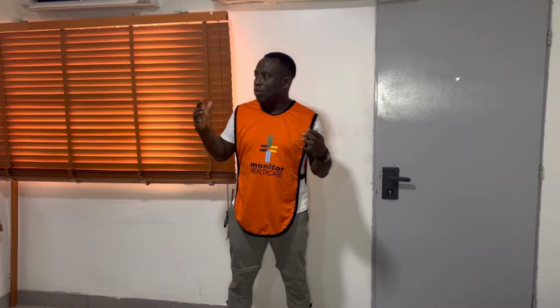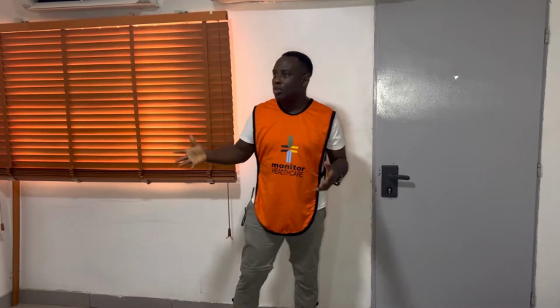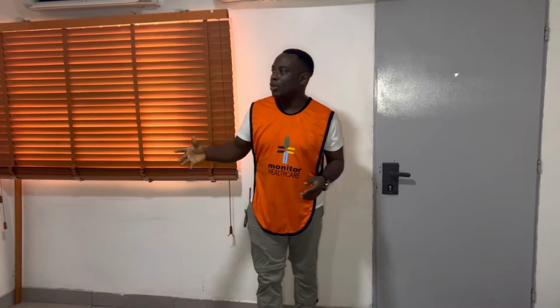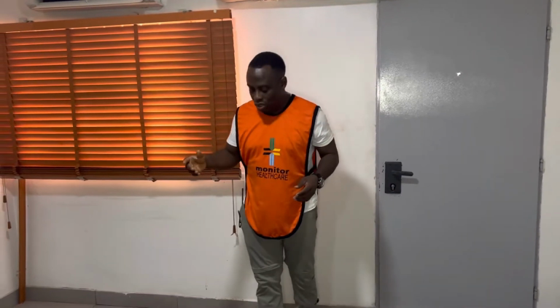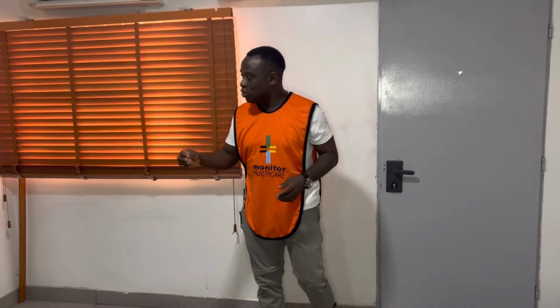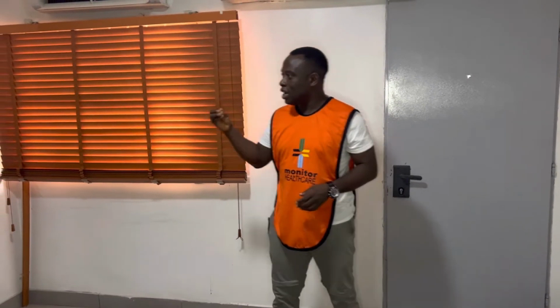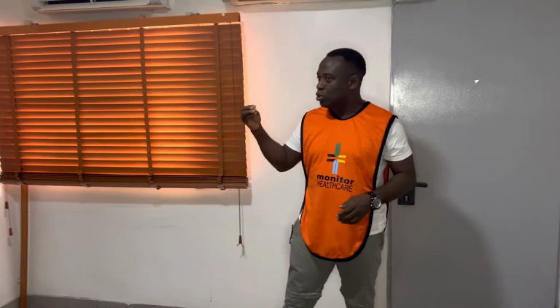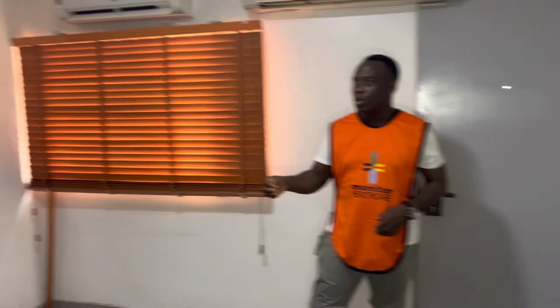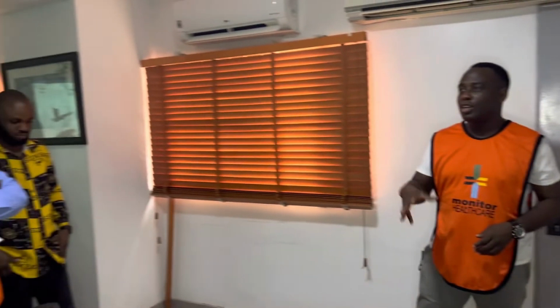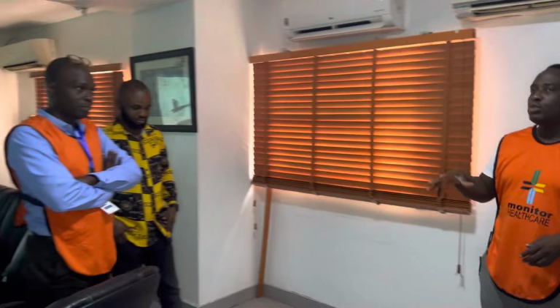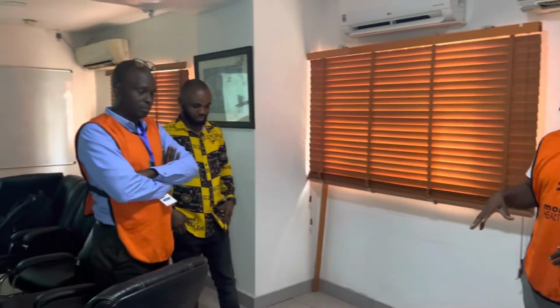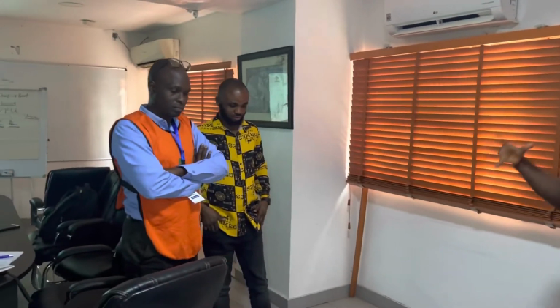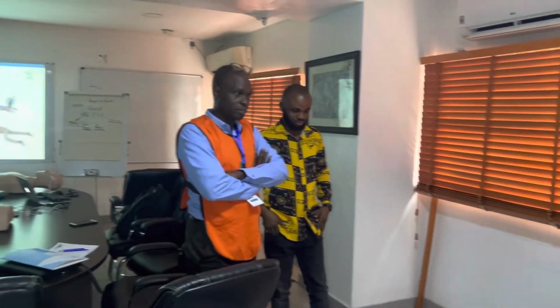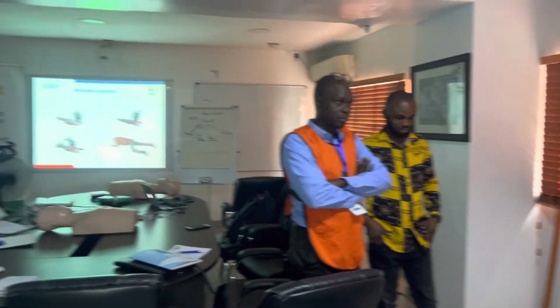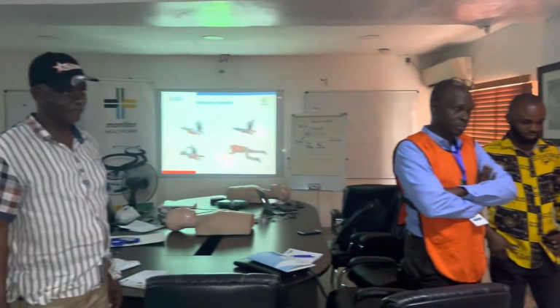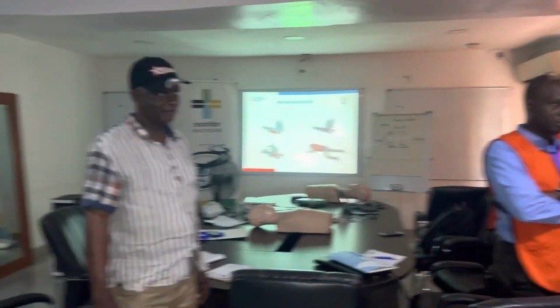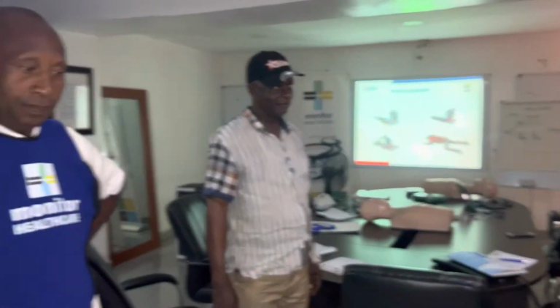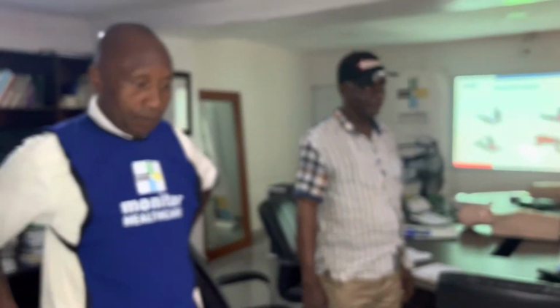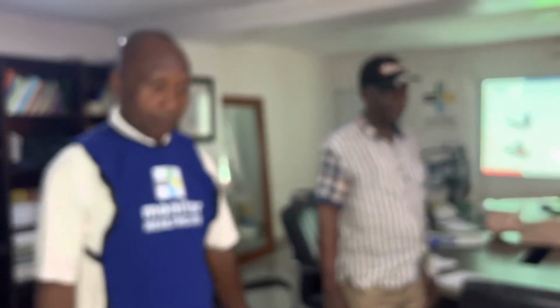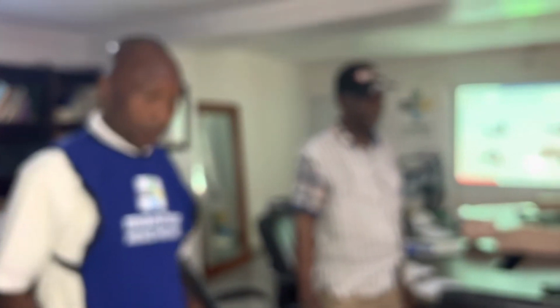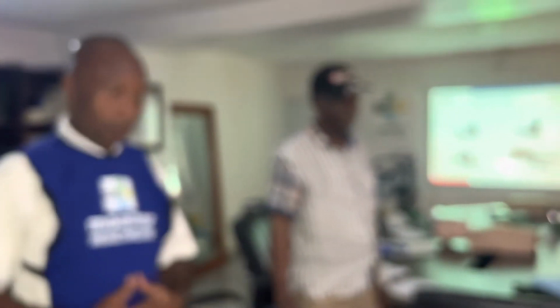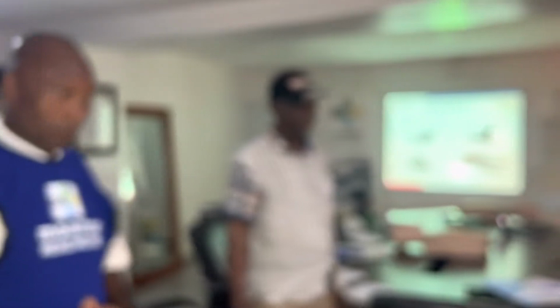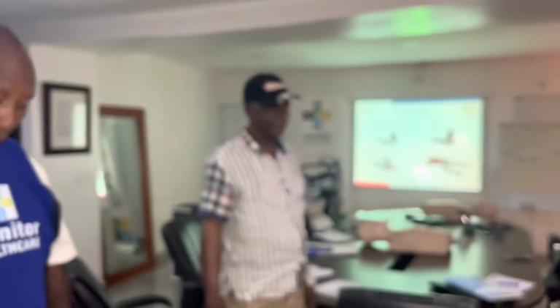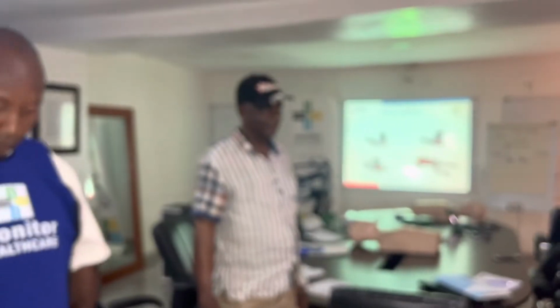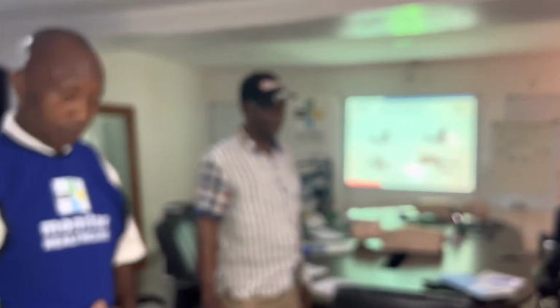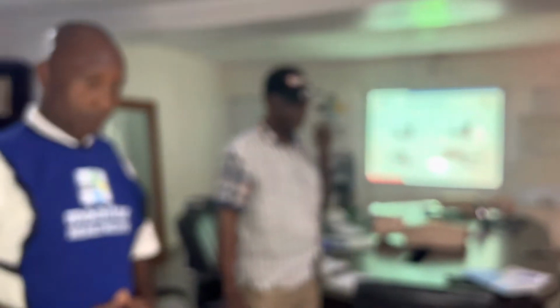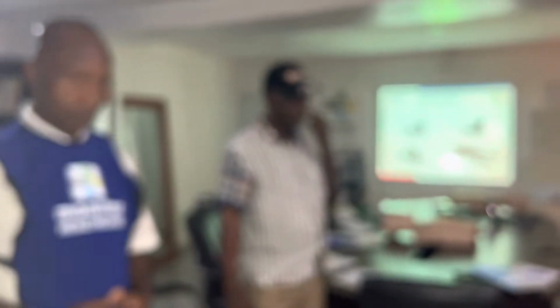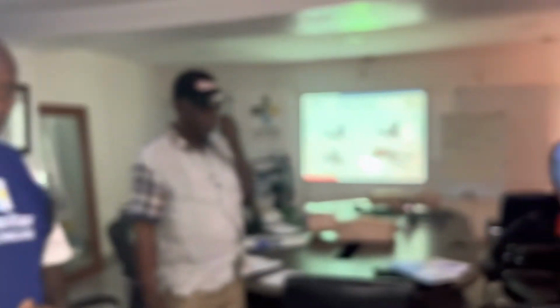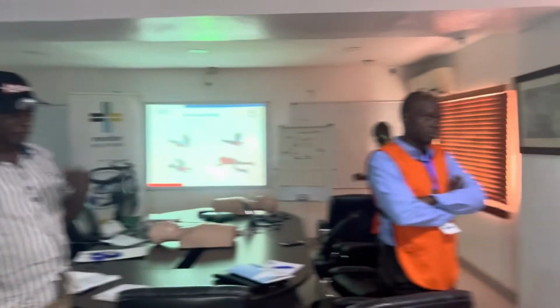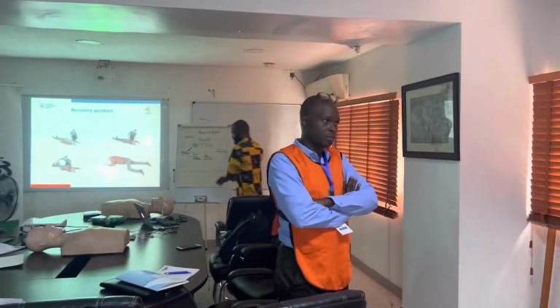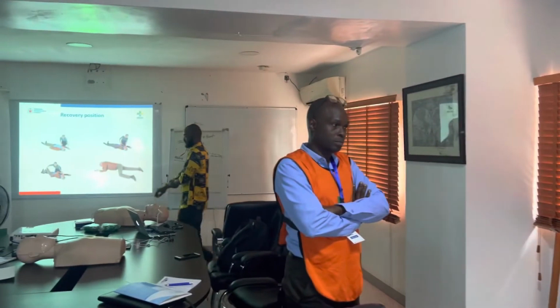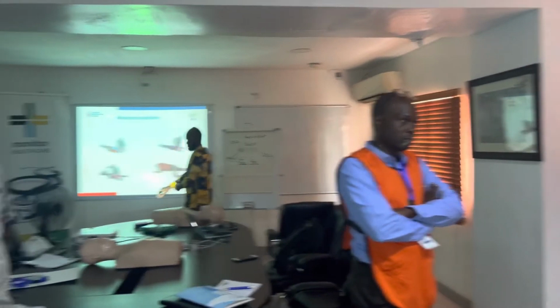What I'm going to do now is demonstrate how to put someone in a recovery position. If somebody is collapsed, they're not dead — they're breathing, for example, but they're unconscious. And you don't want them to aspirate and choke.